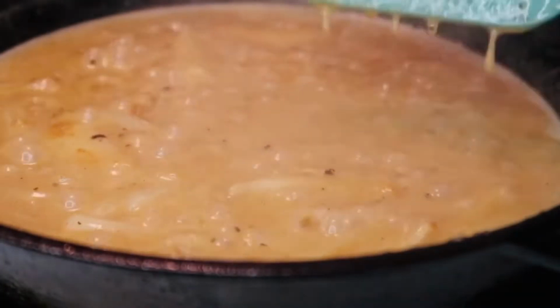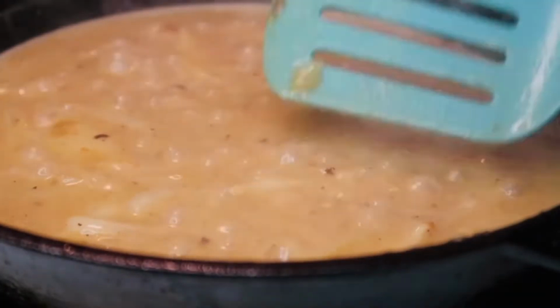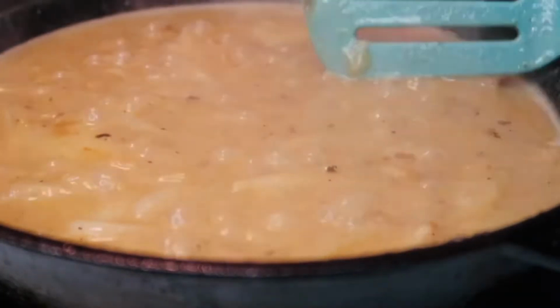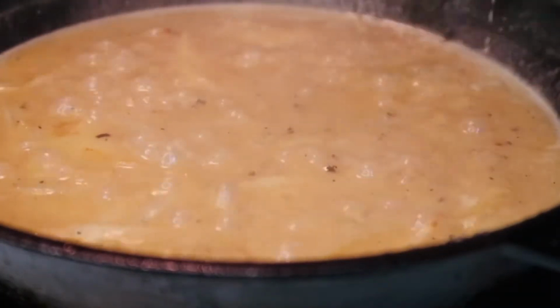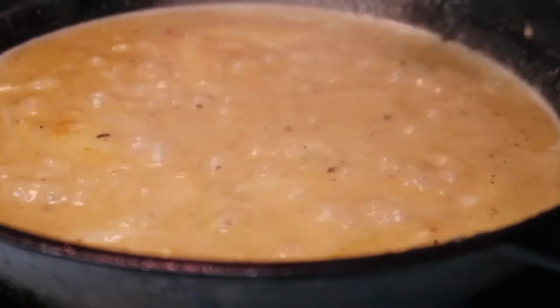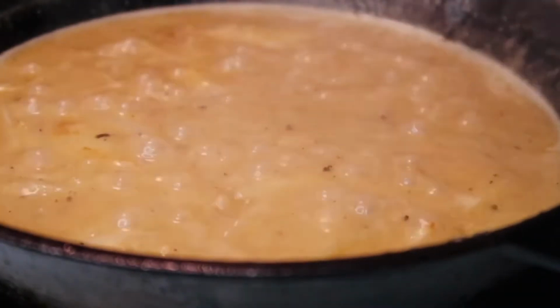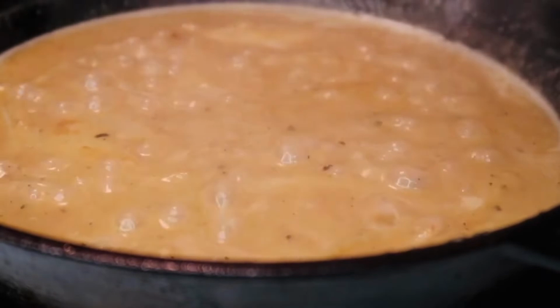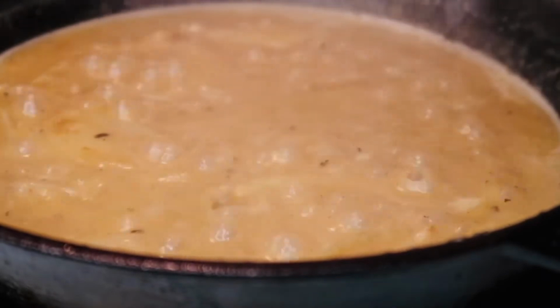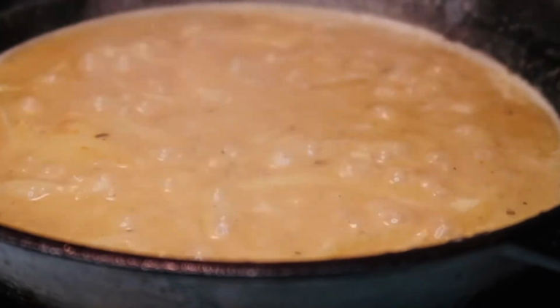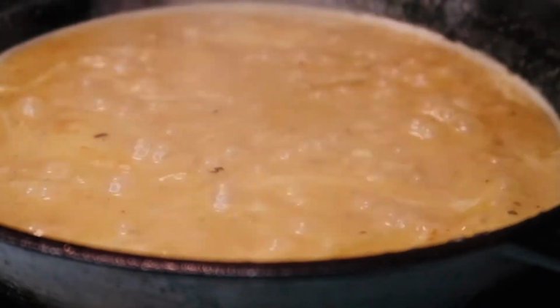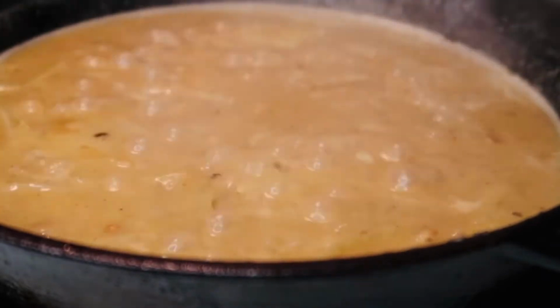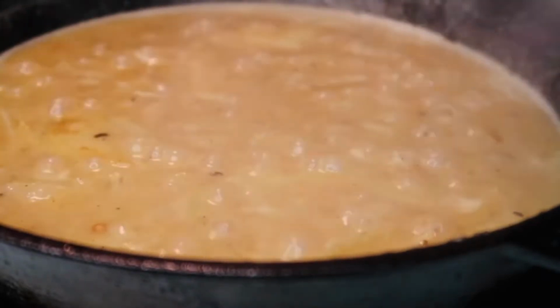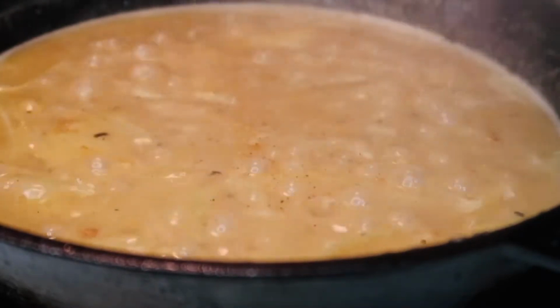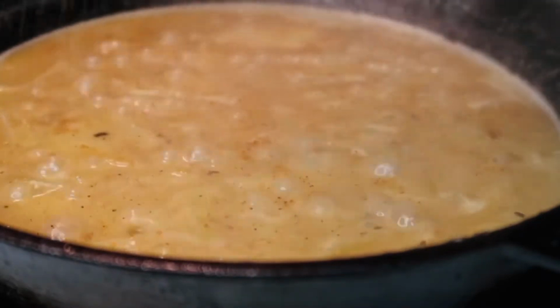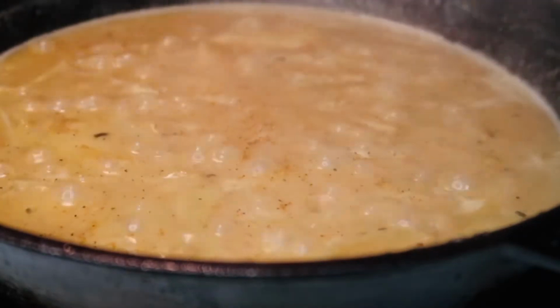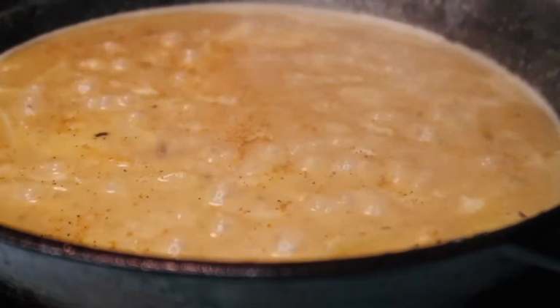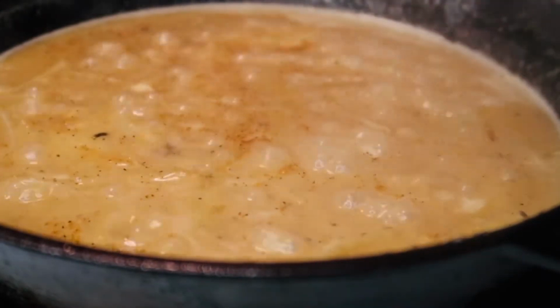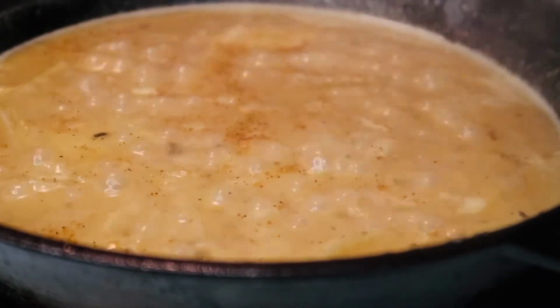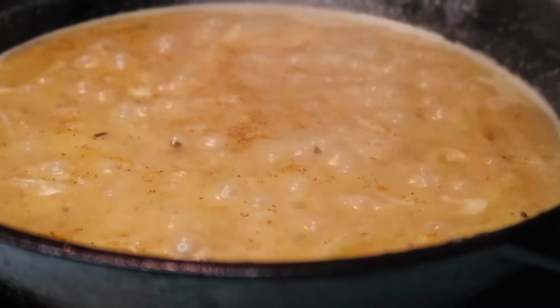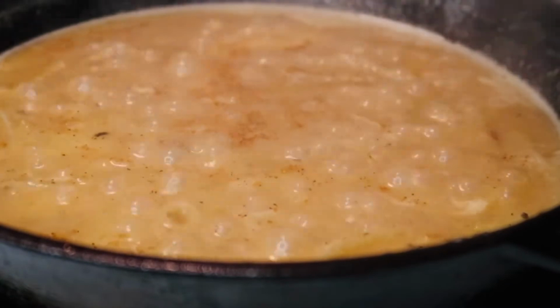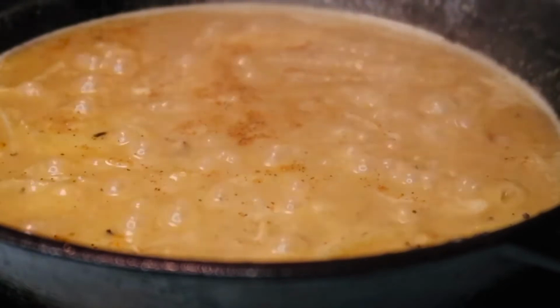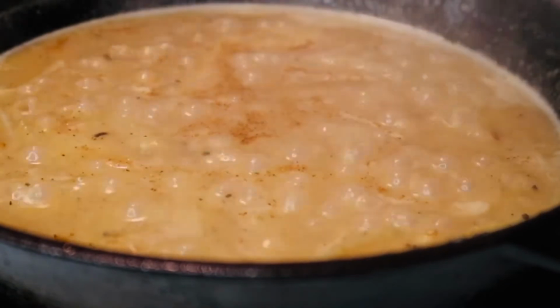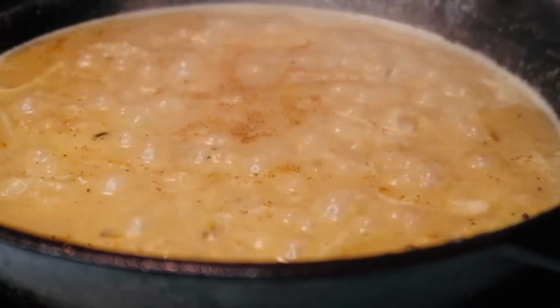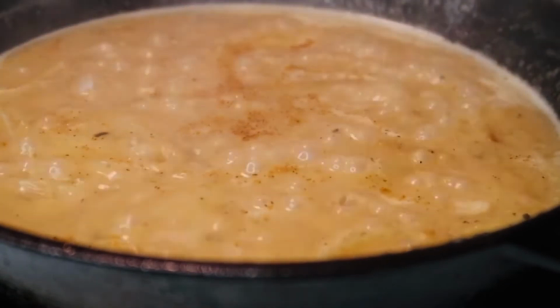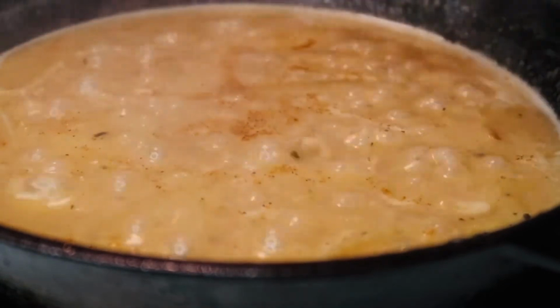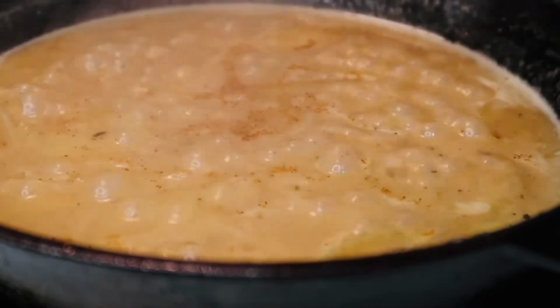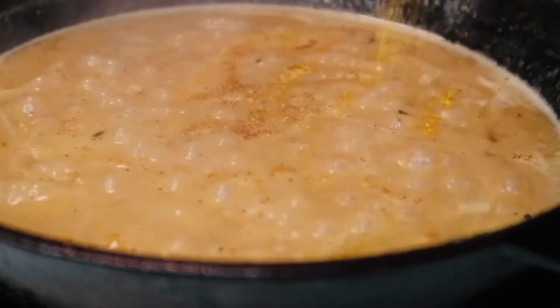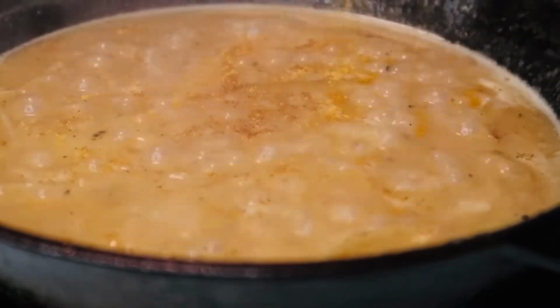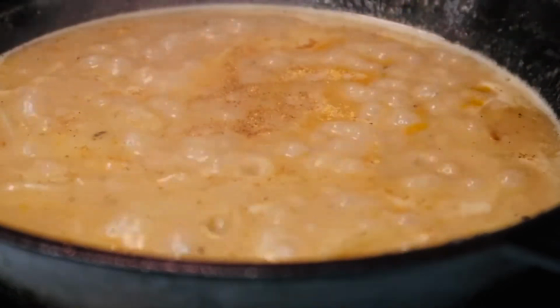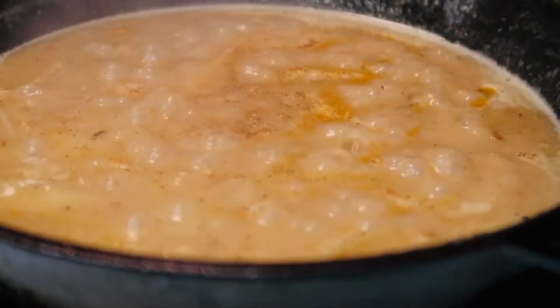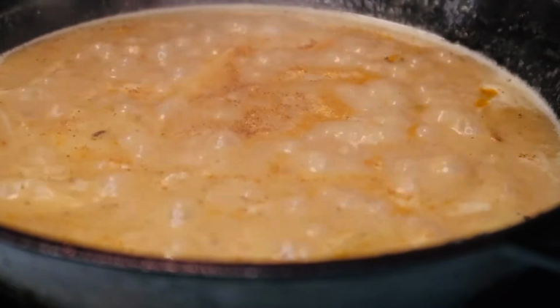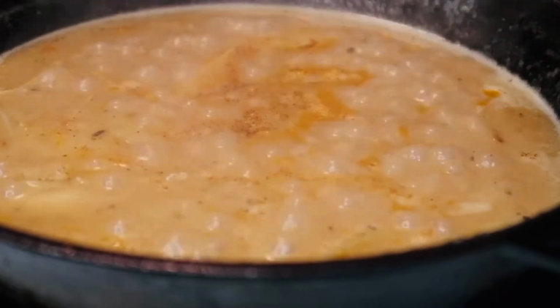Once my gravy reaches this brown color, I'm going to go ahead and start adding my seasonings: paprika, seasoned salt, onion powder, garlic powder, and some Tony's seasoning. Mix that all together.